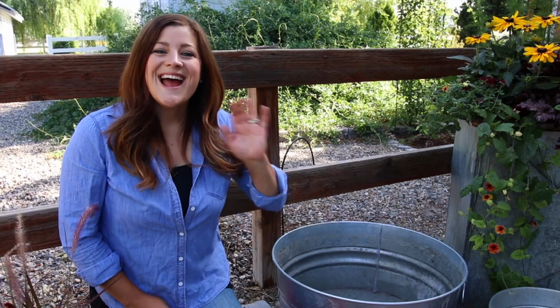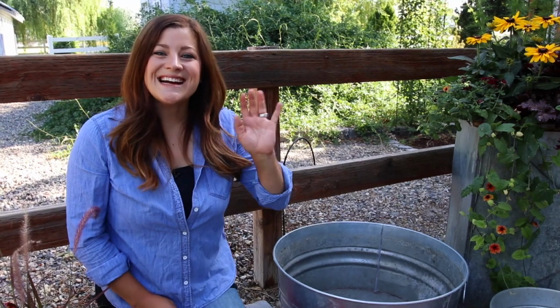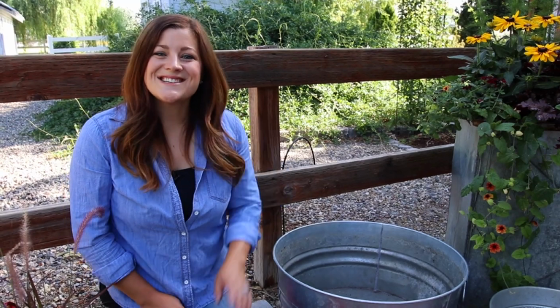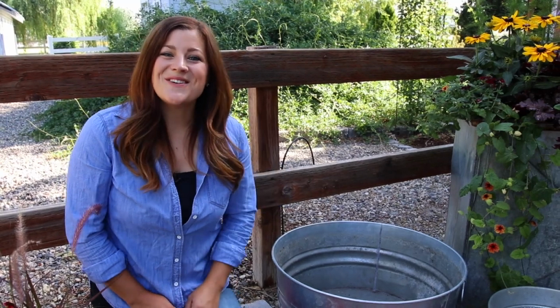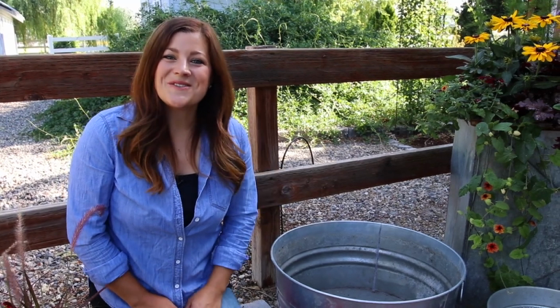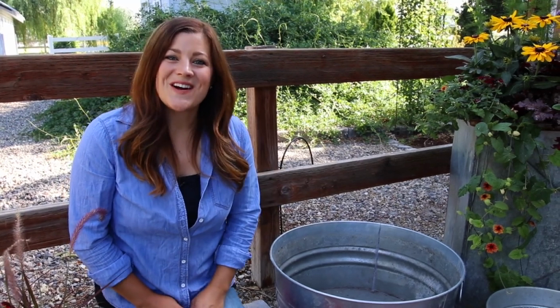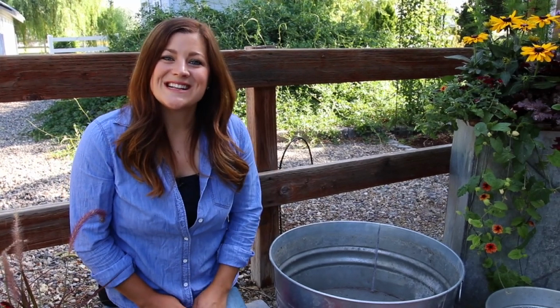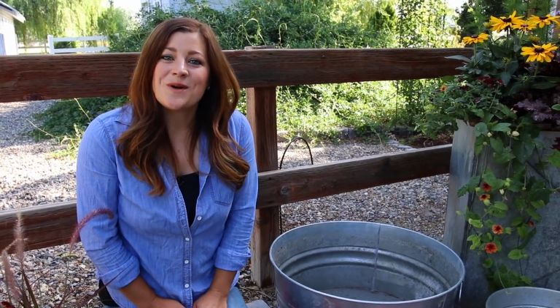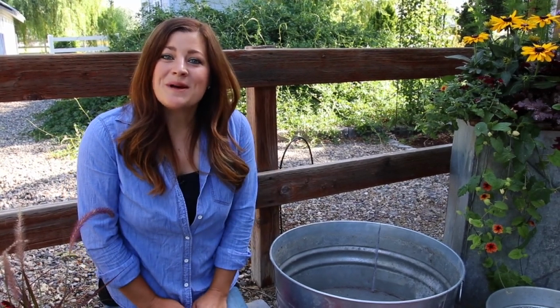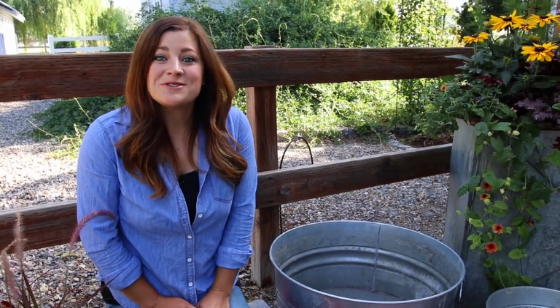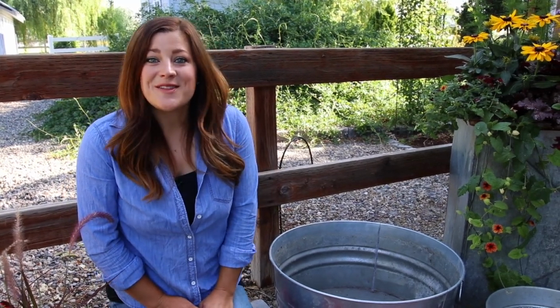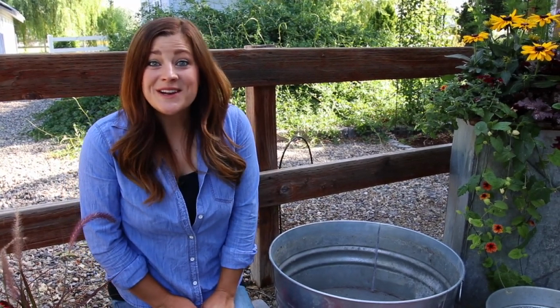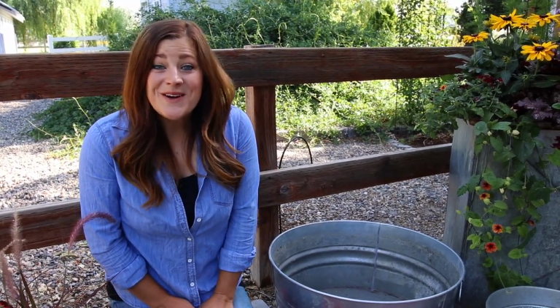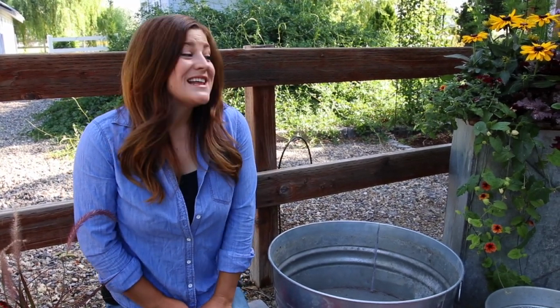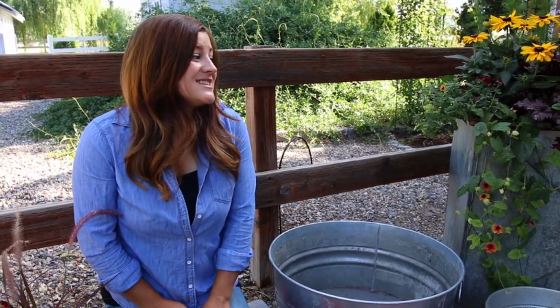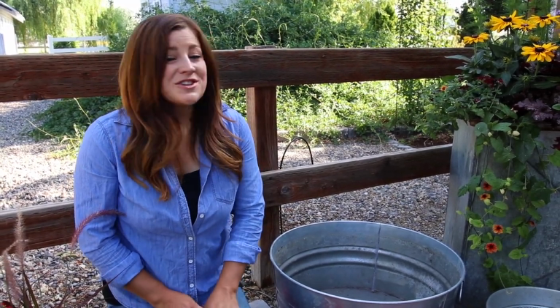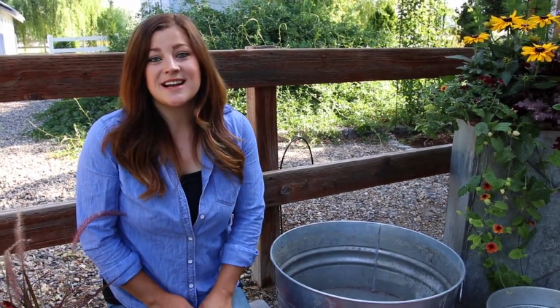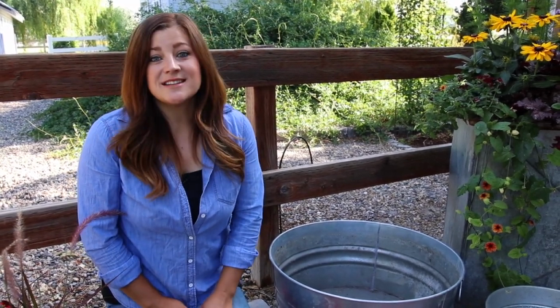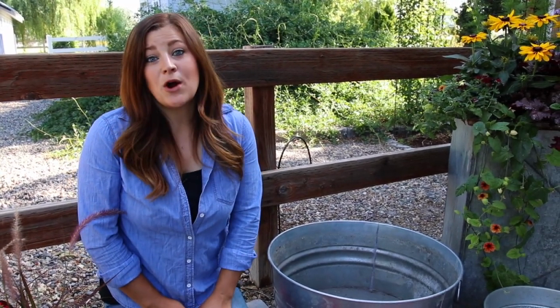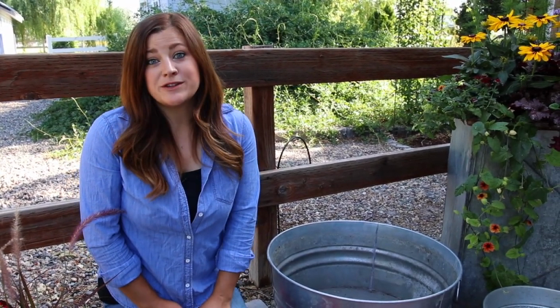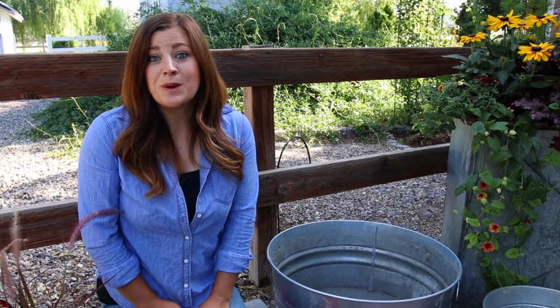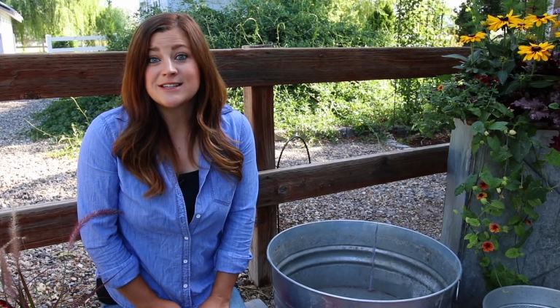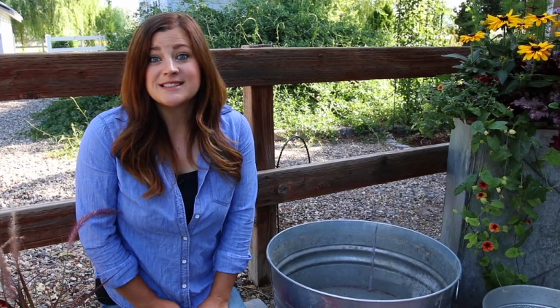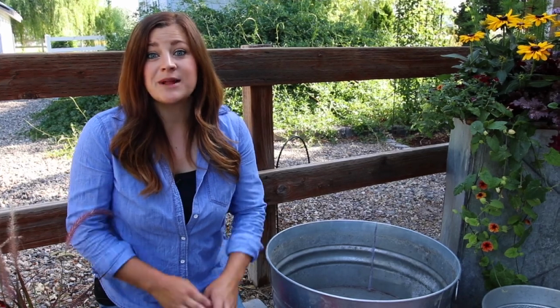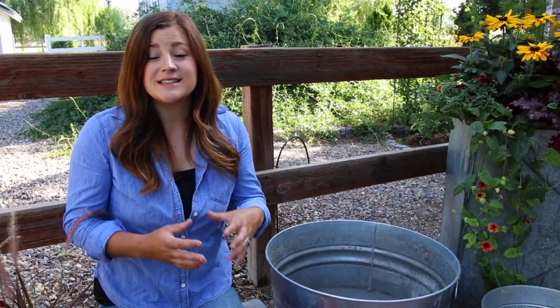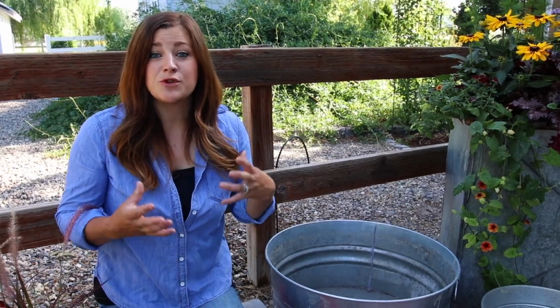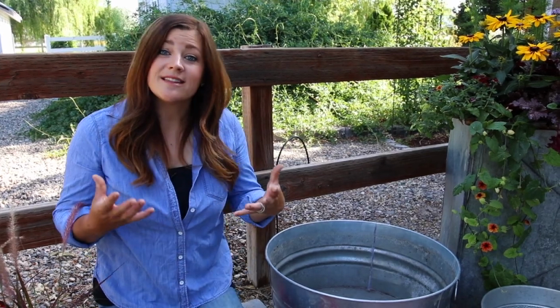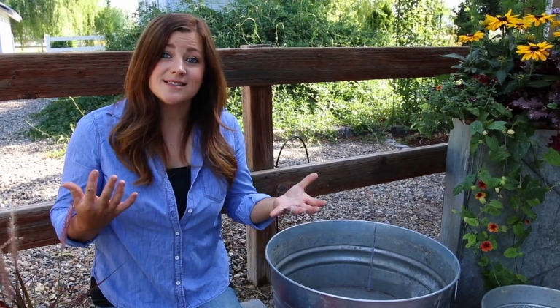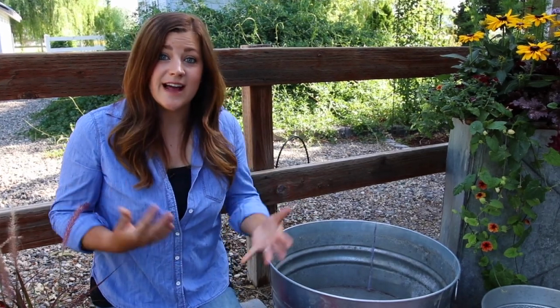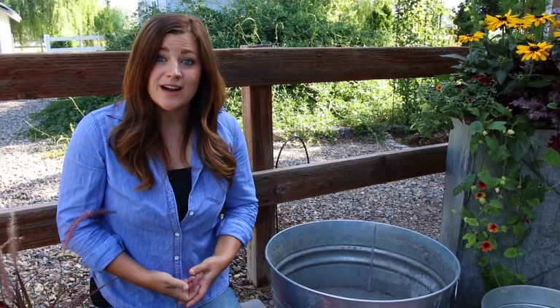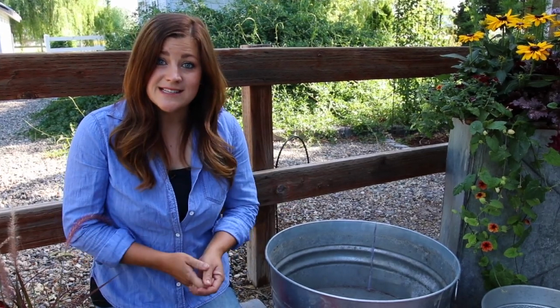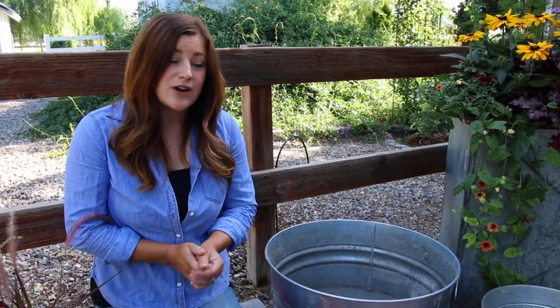Hey guys, how's it going? Laura with Garden Answer. Welcome back to another video. This is actually the second part of a two-part series of planting some great things in galvanized containers.